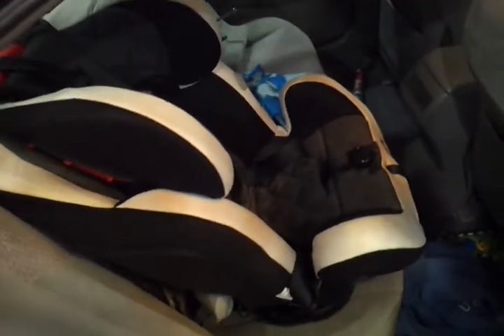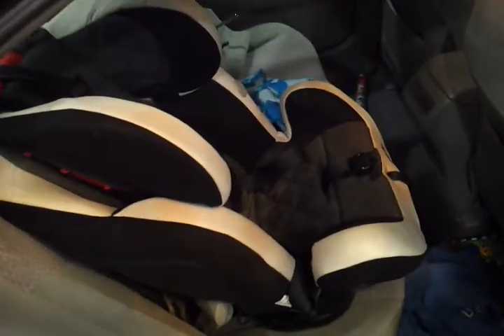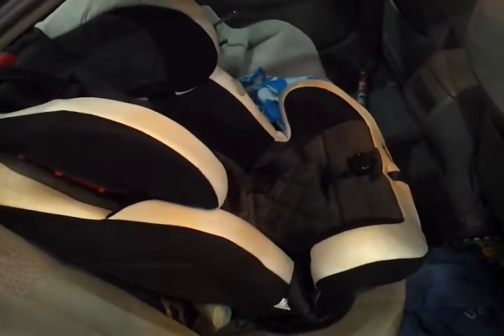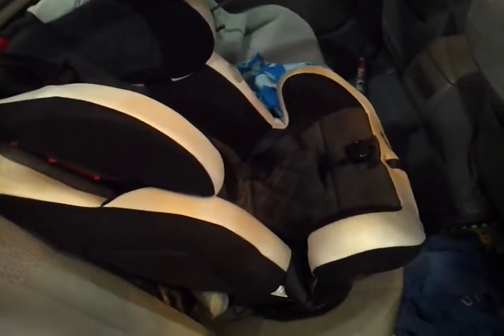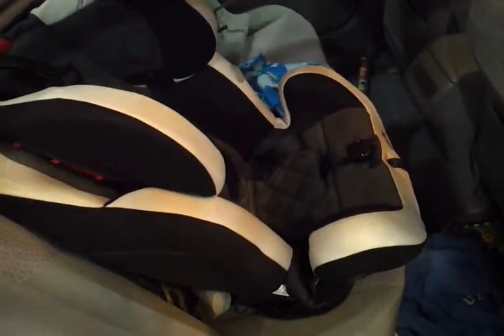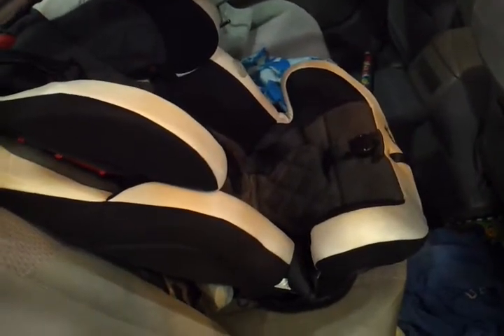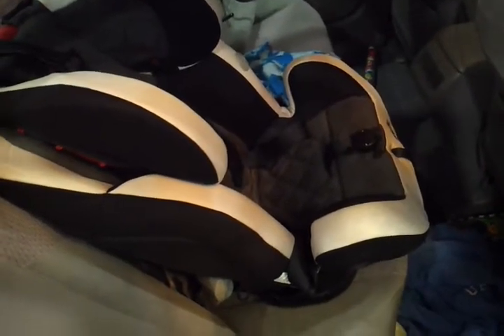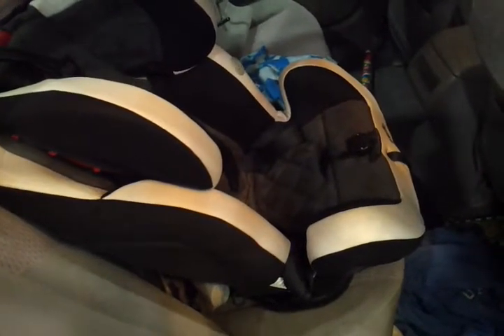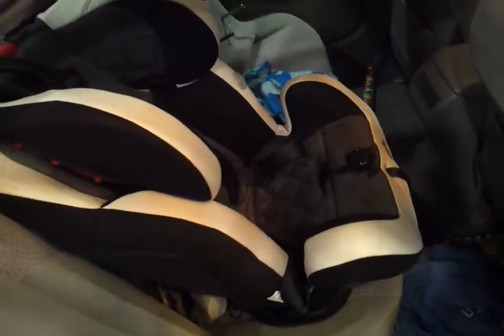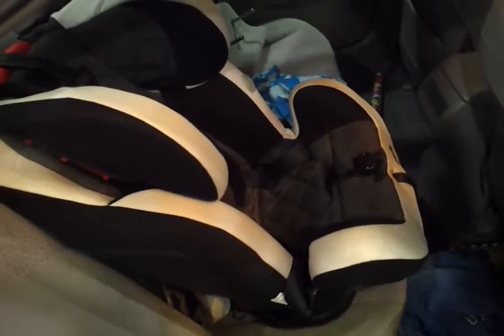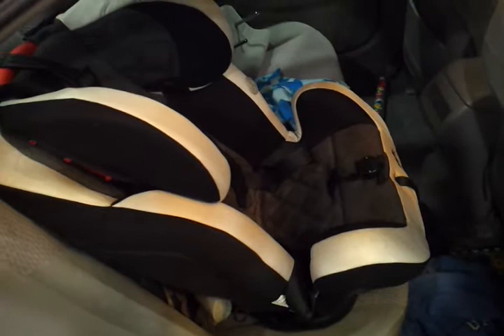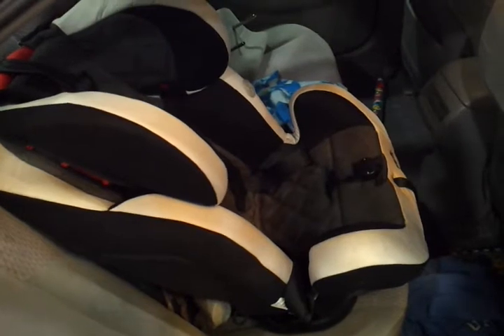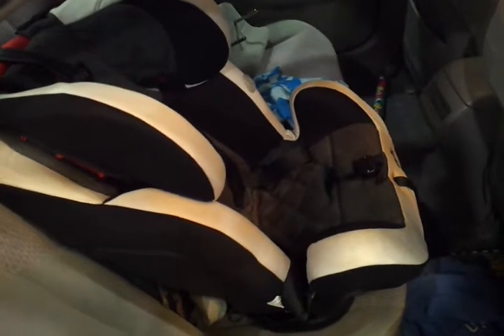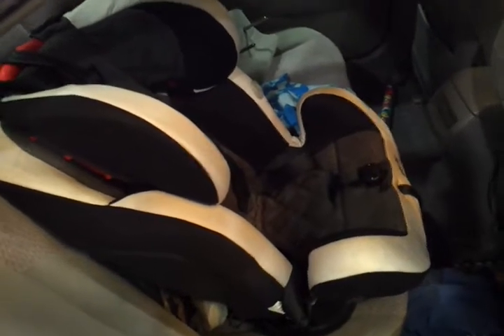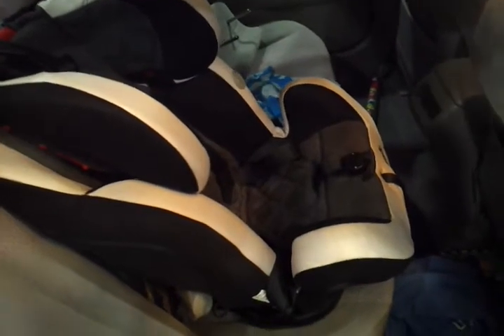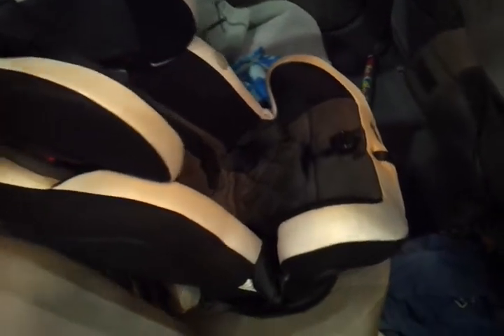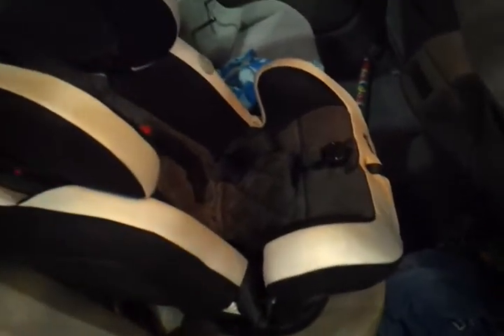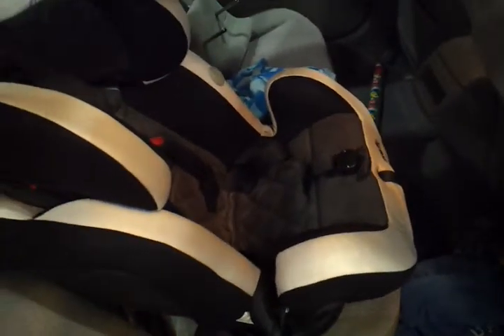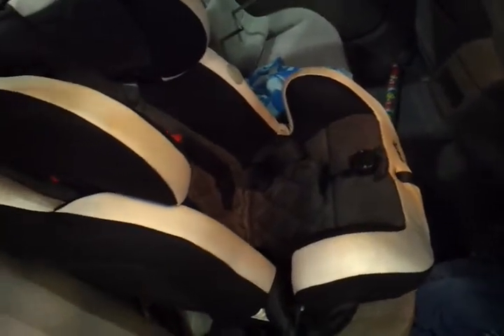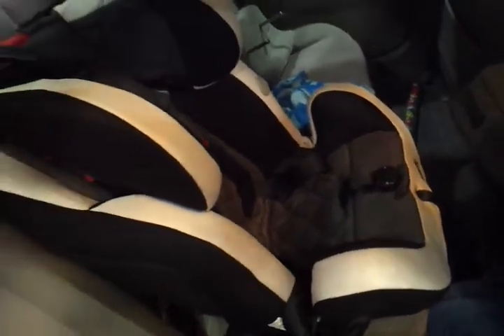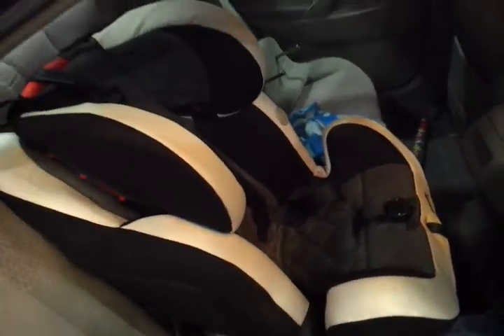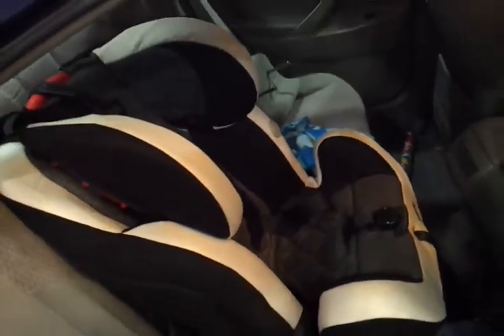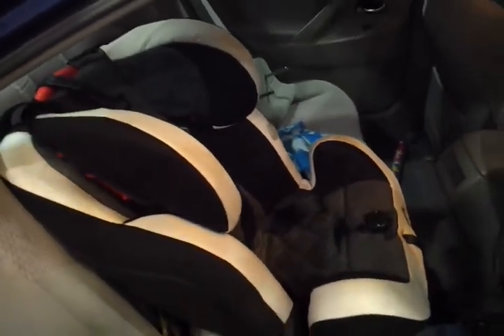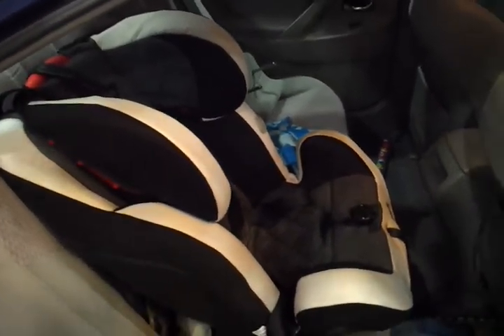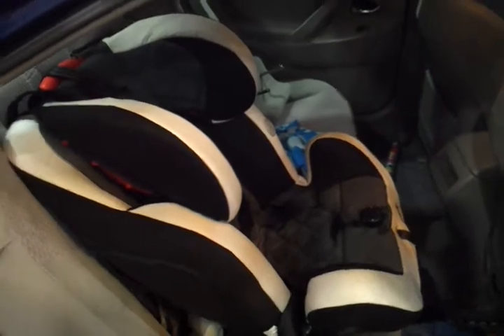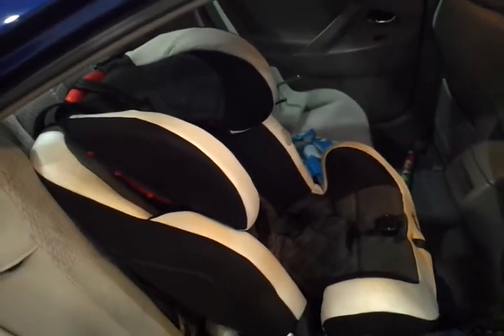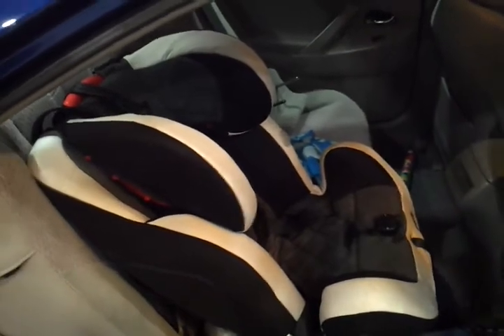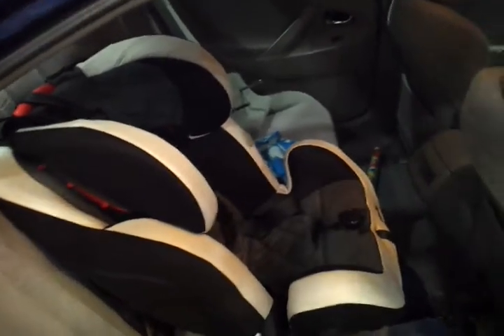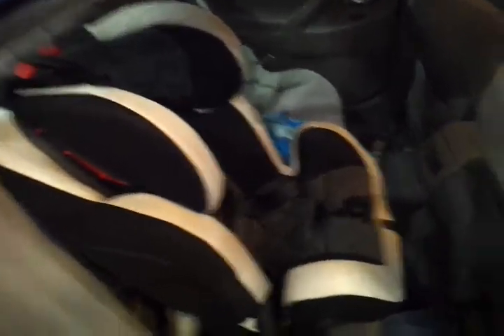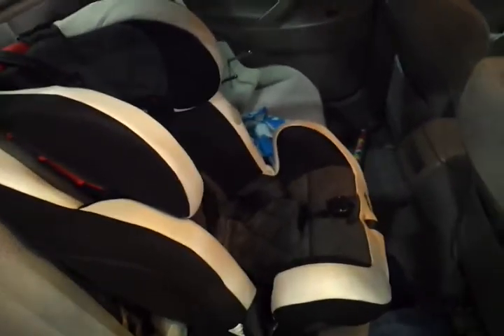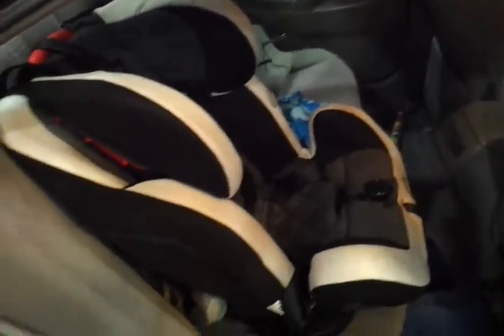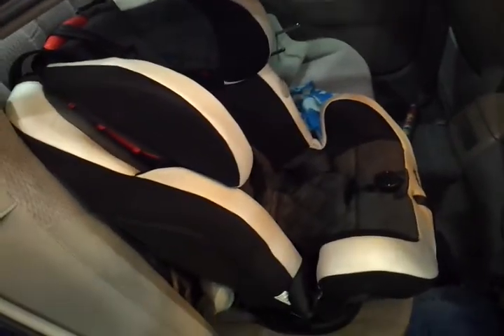I looked all over the internet and there were no good installation videos on how to install the Evenflow Symphony 65 seat with the Shure Latch. So I'll make it myself.